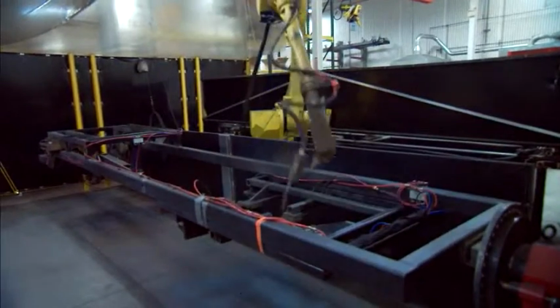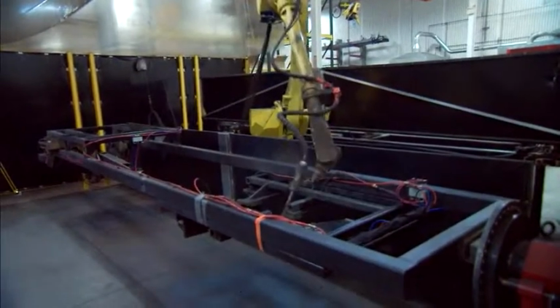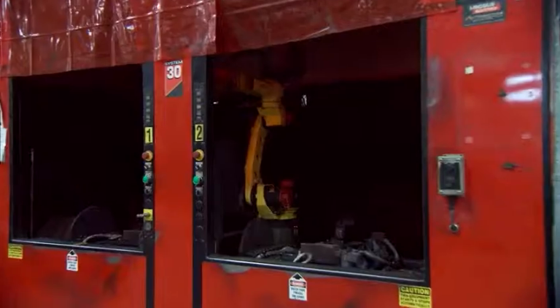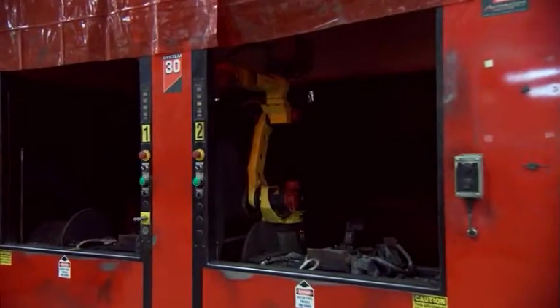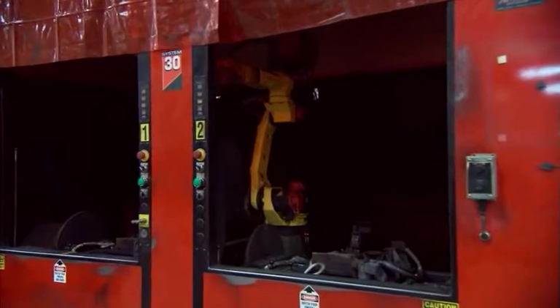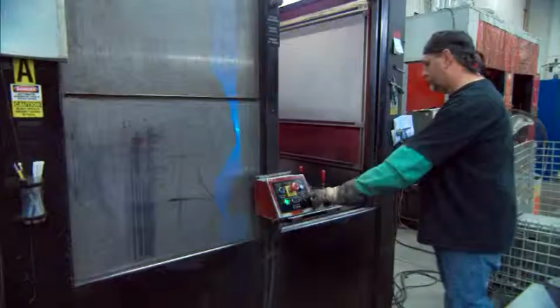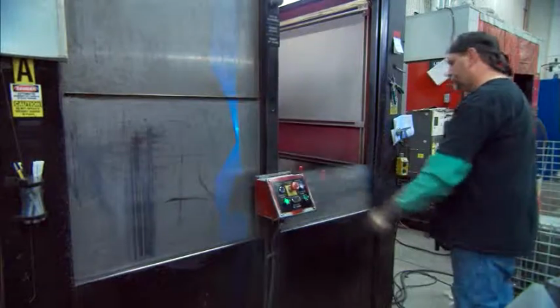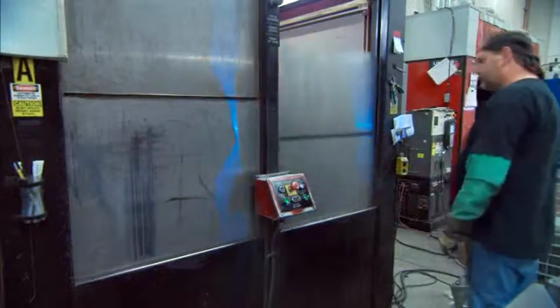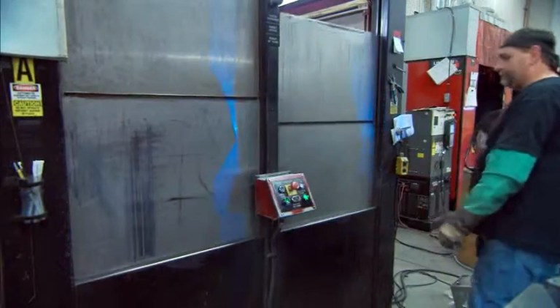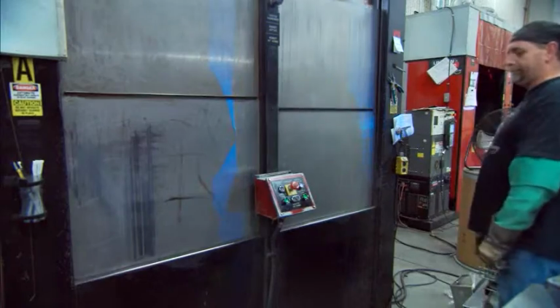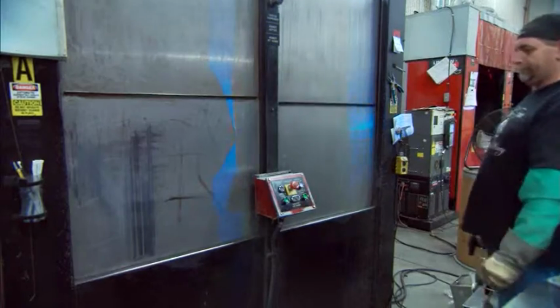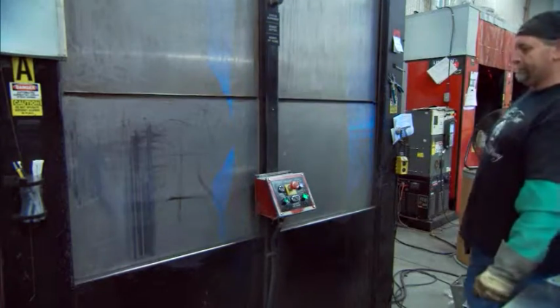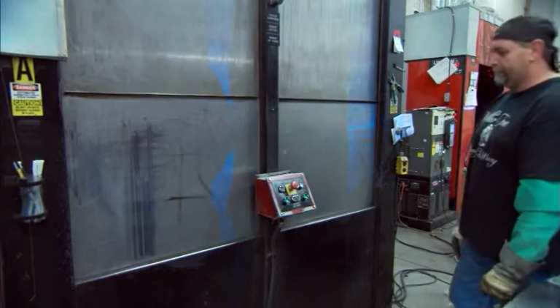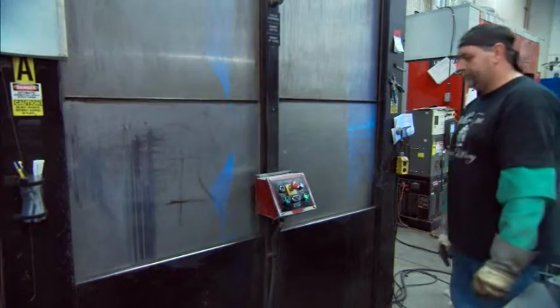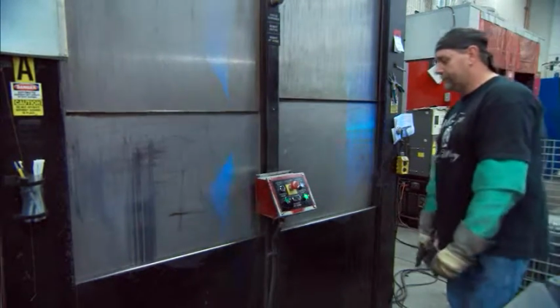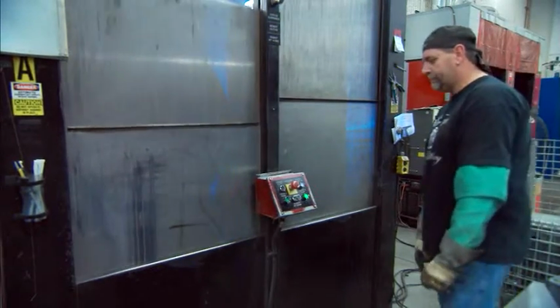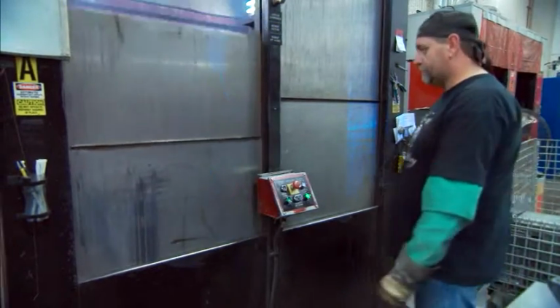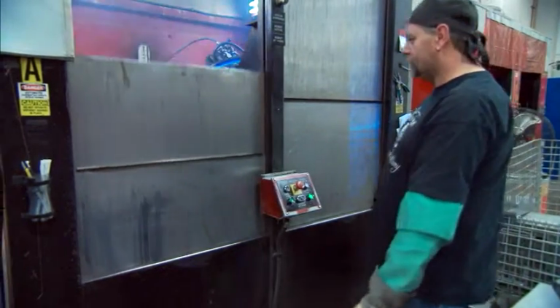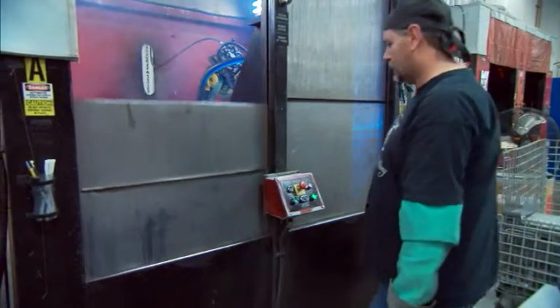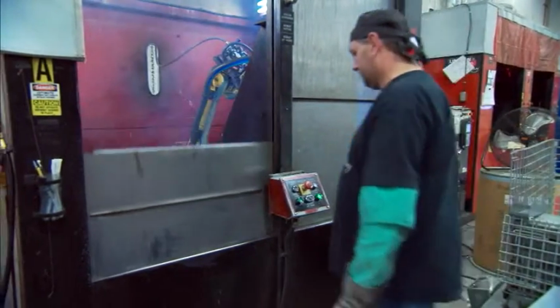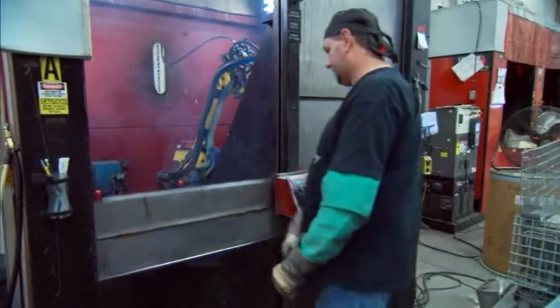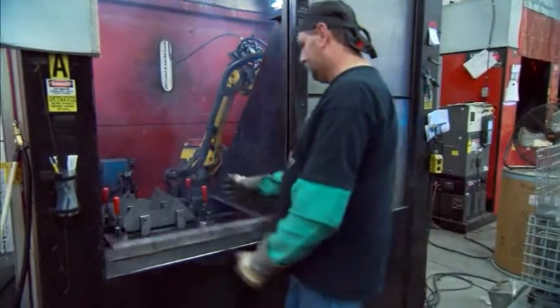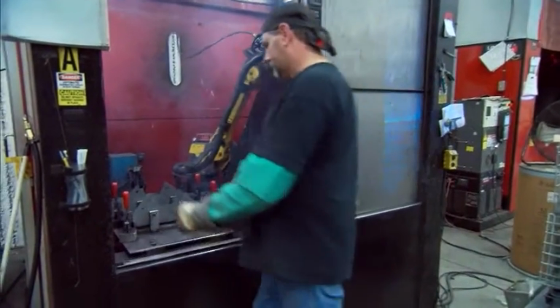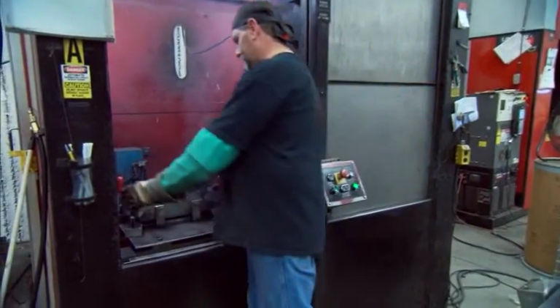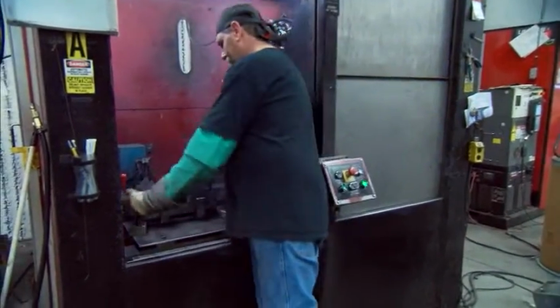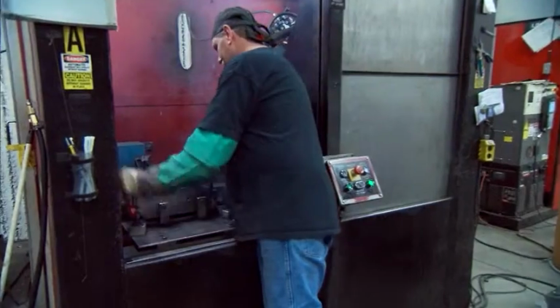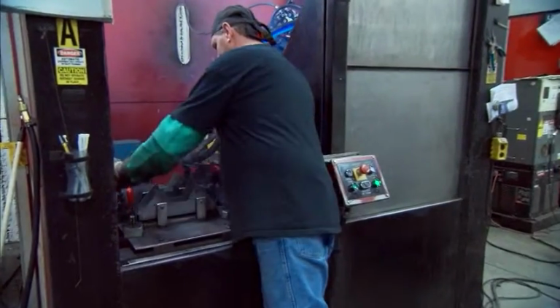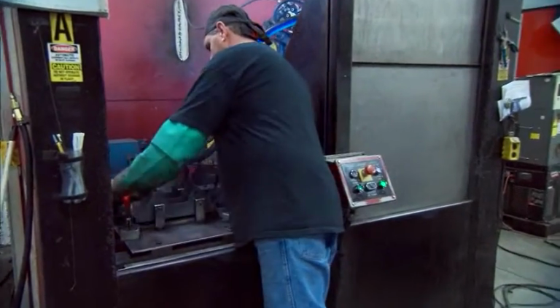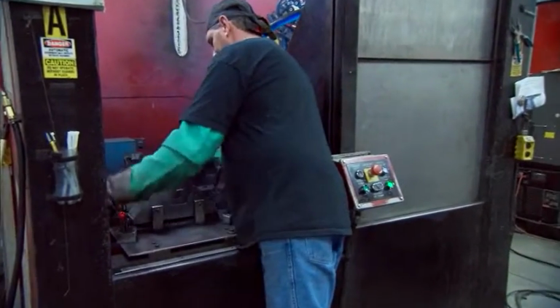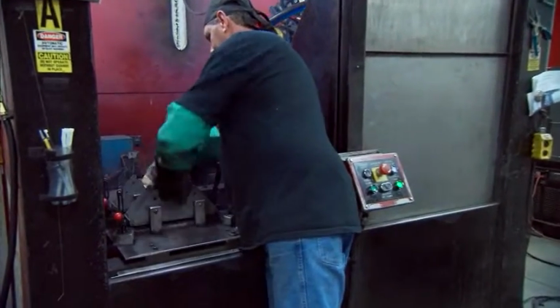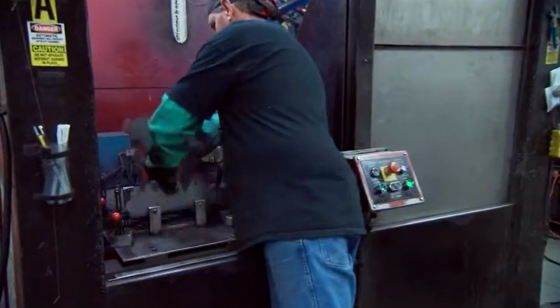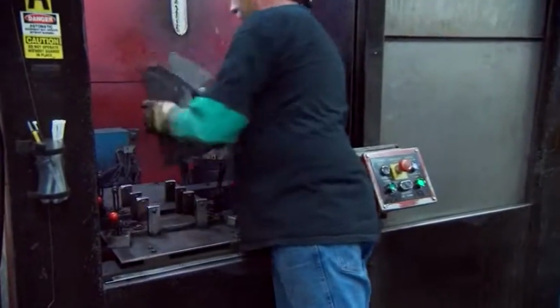Large, intermediate, and small welded assemblies can be run on a 24/7 production cycle, with the ability to process two different parts in the same robotic welding cell.